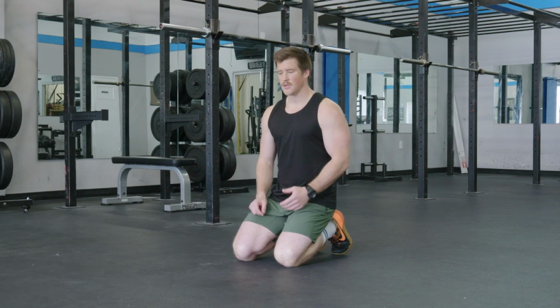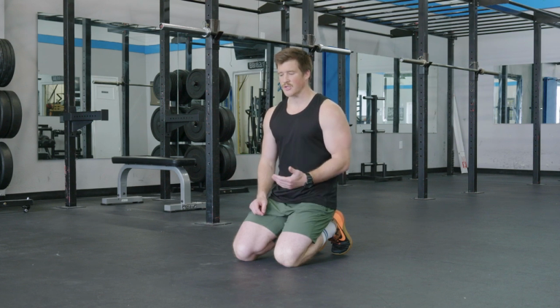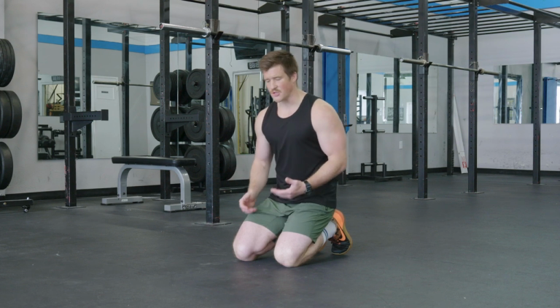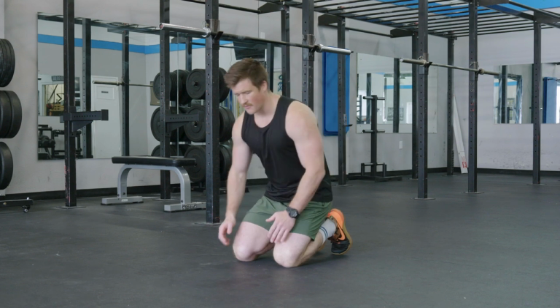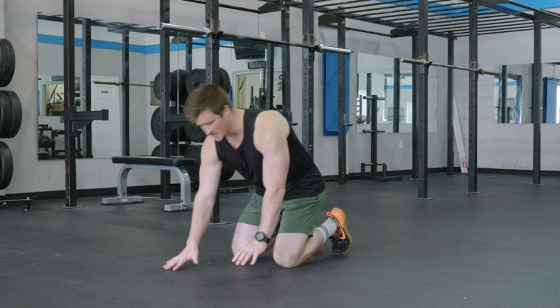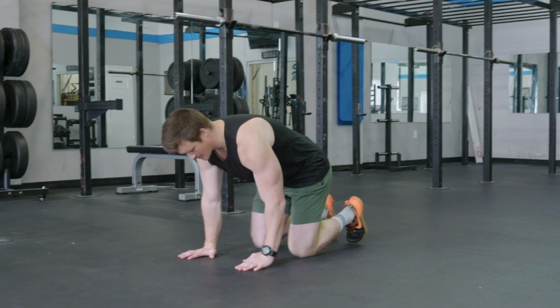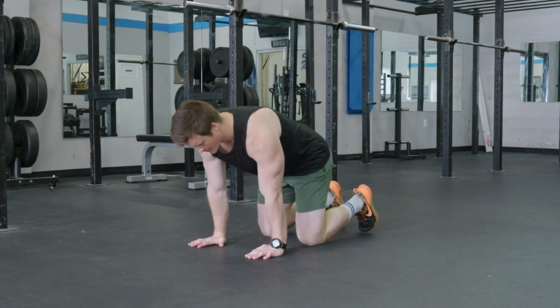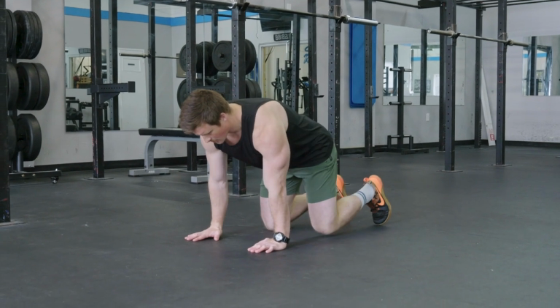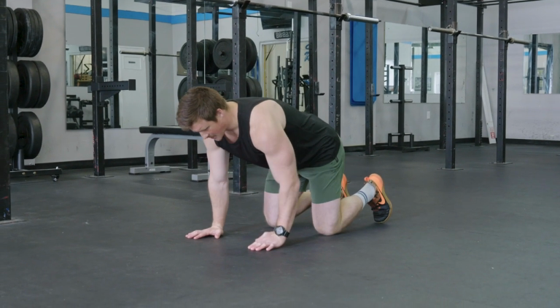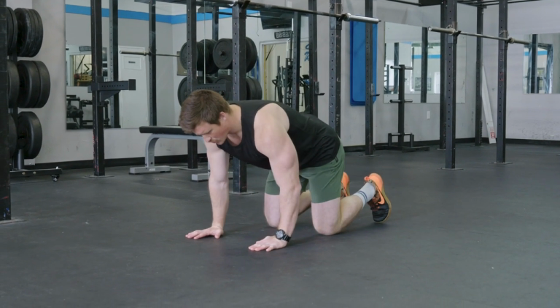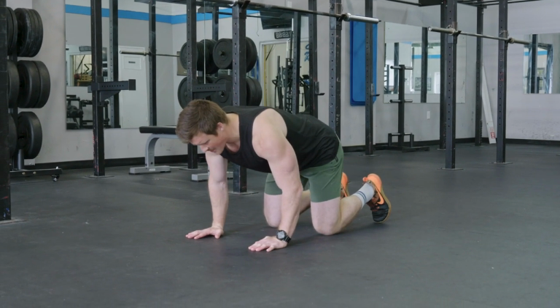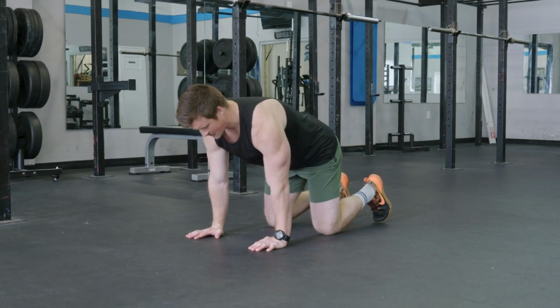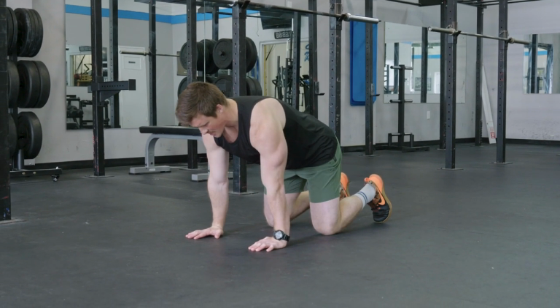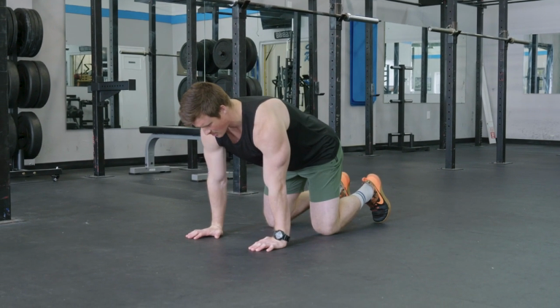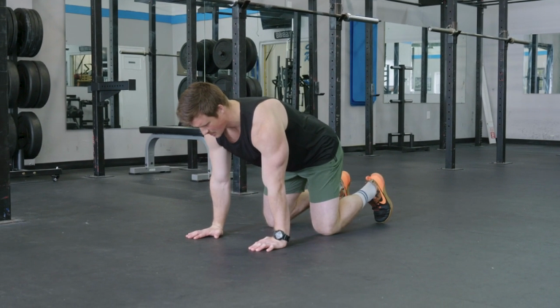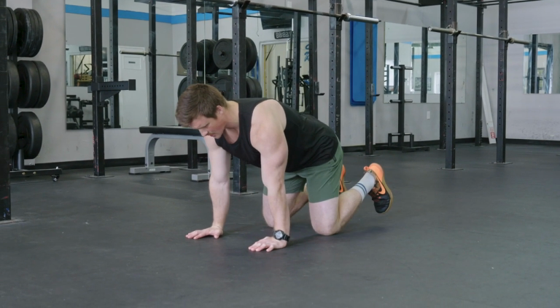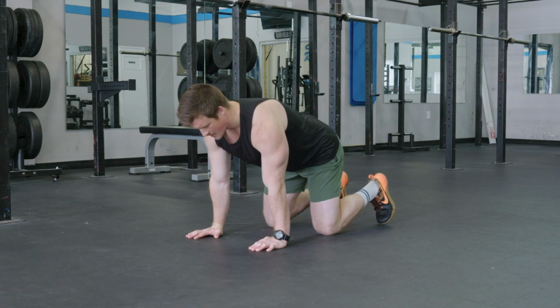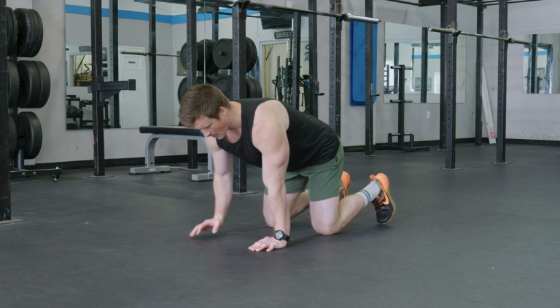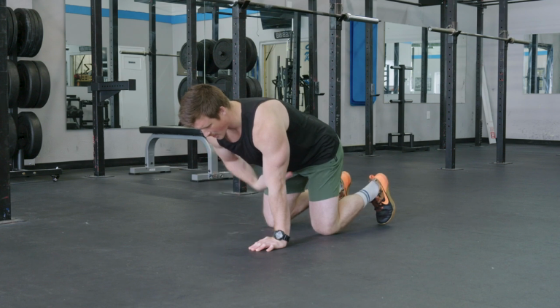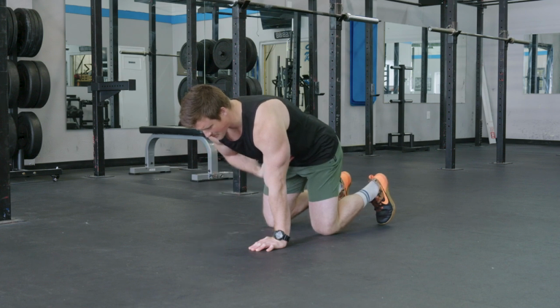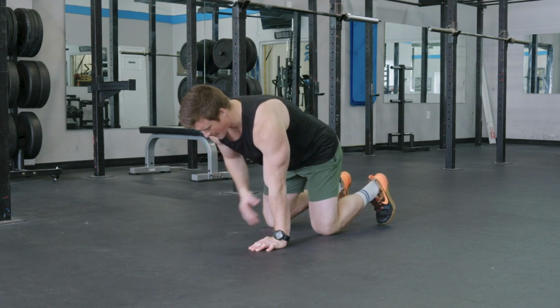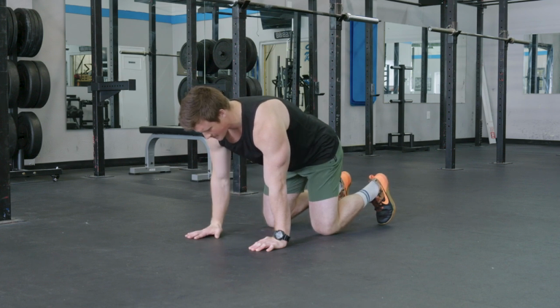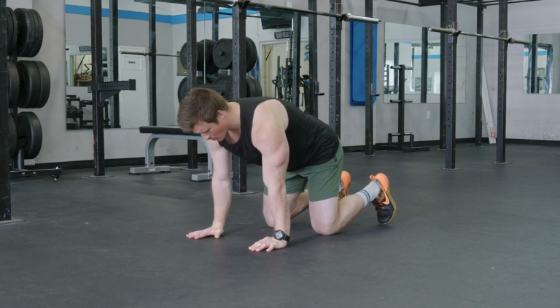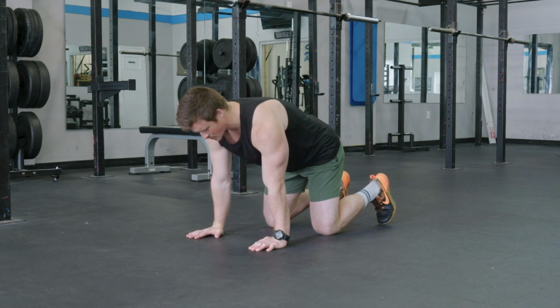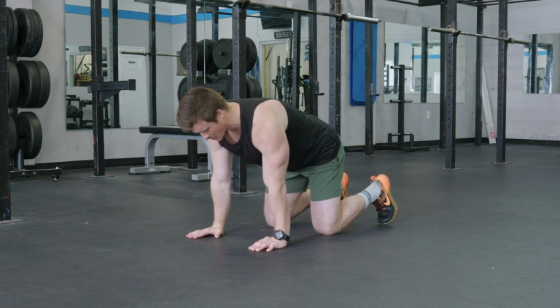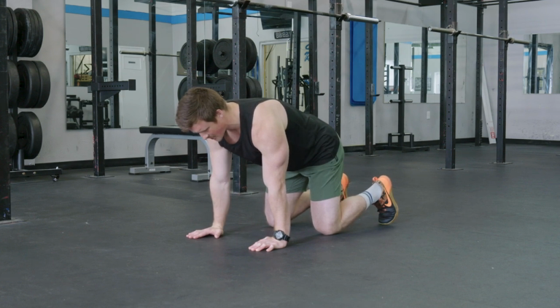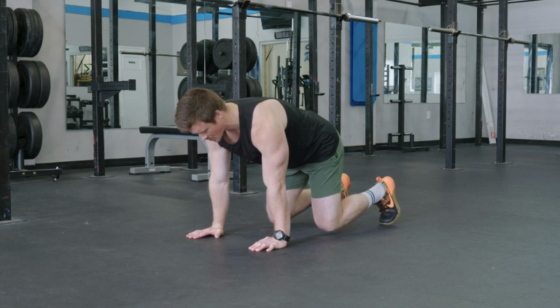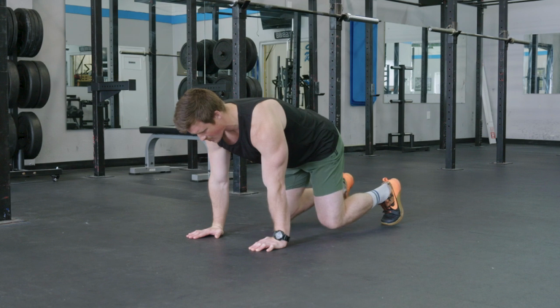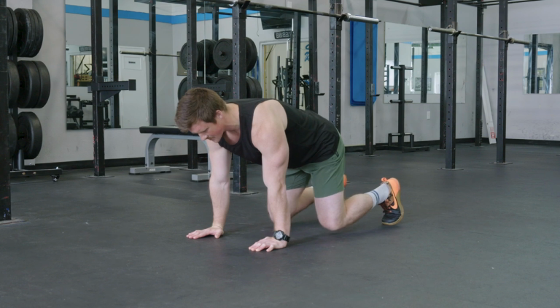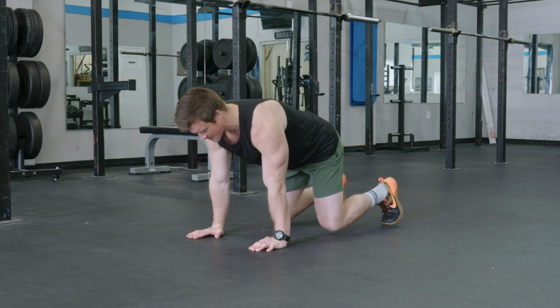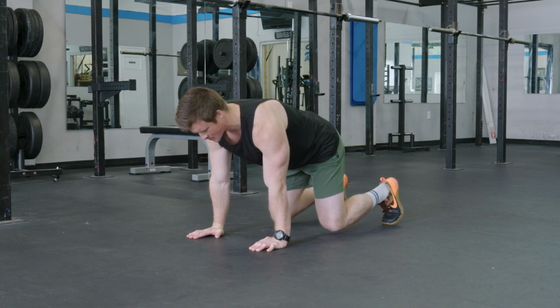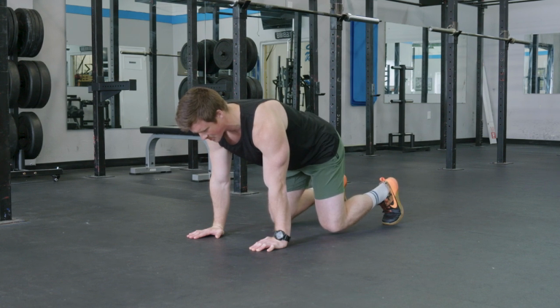We're going to start by assuming an all-fours position, making sure we push down actively, straightening the arms. We're going to think about pulling our abs into our body, and all we're going to do is elevate our knees off the ground, keeping this knight's tabletop position.